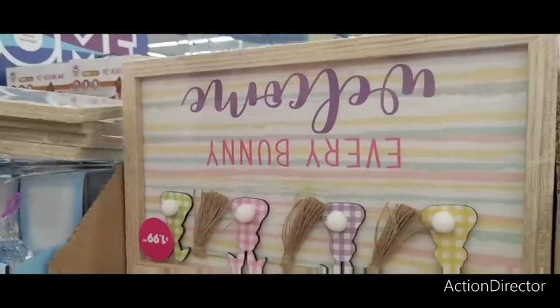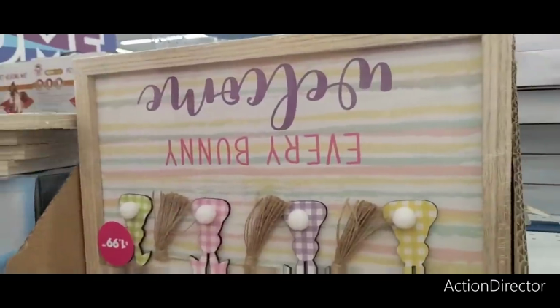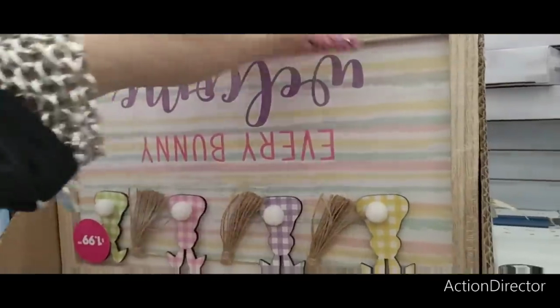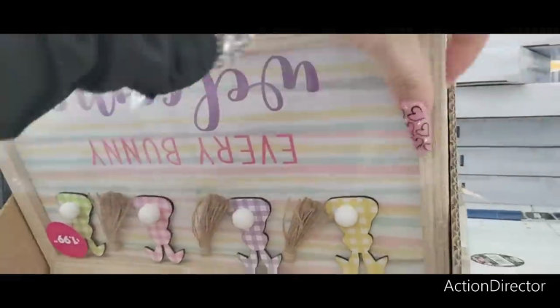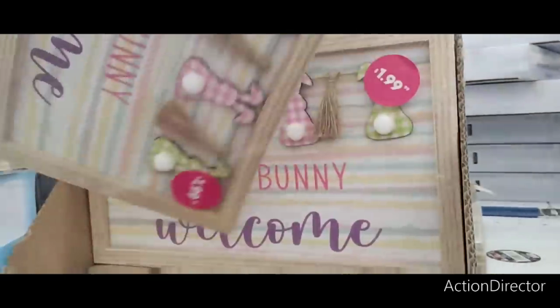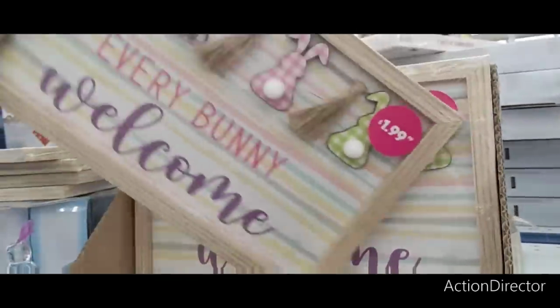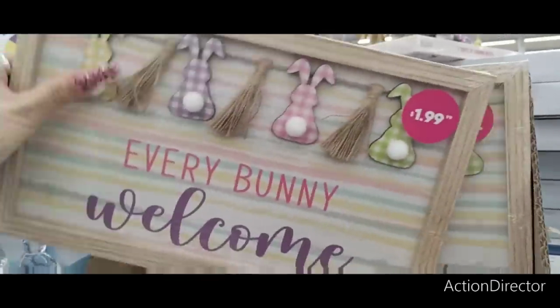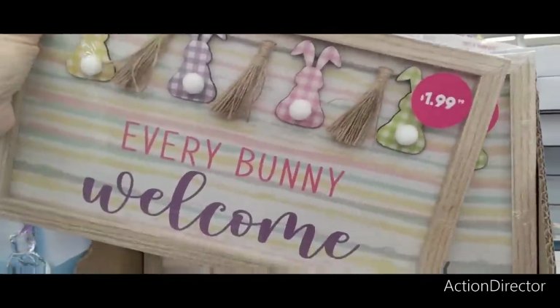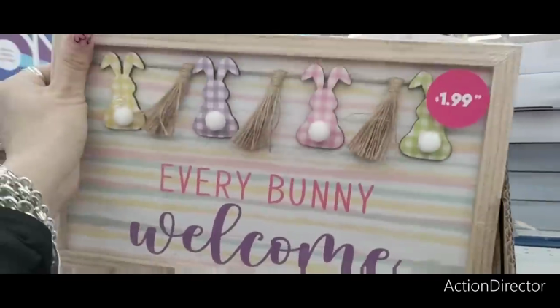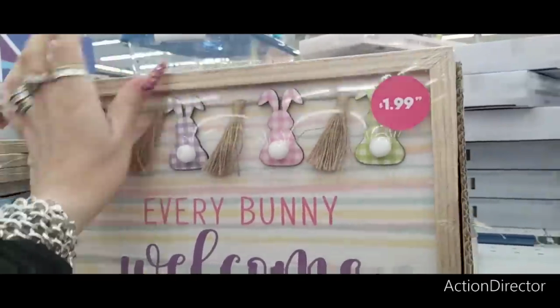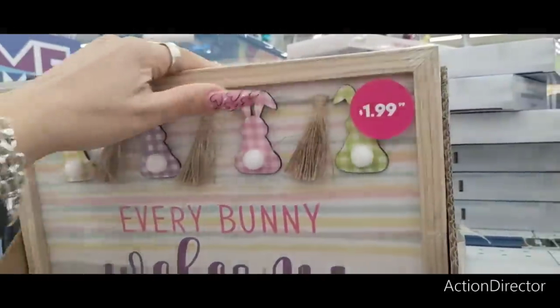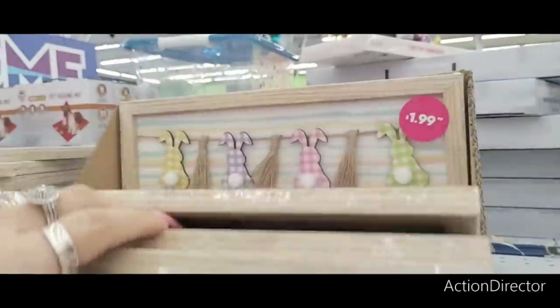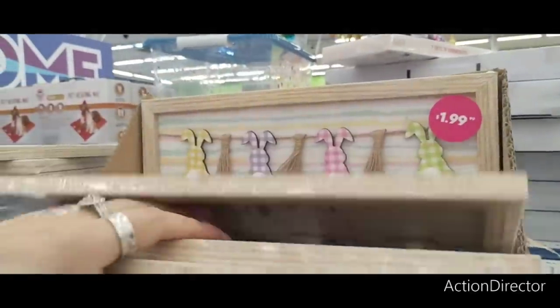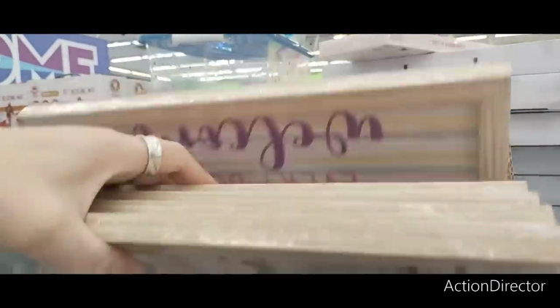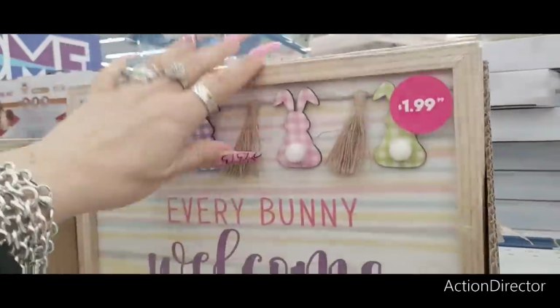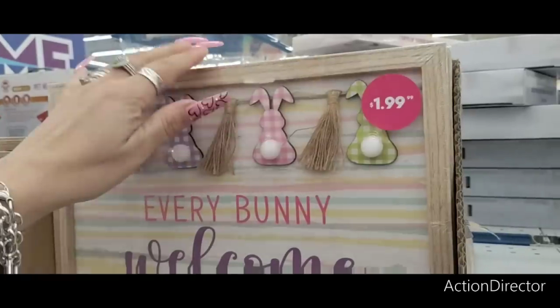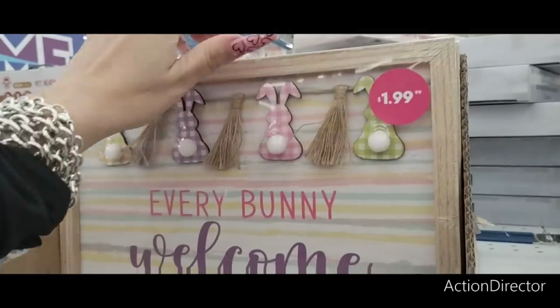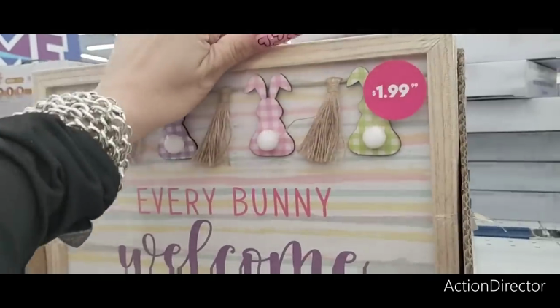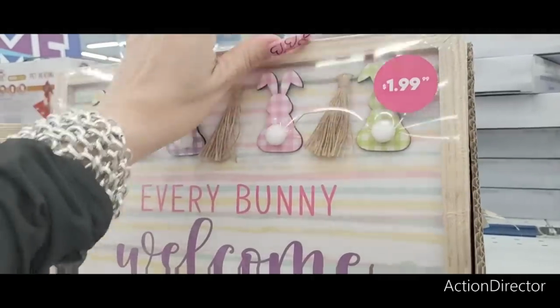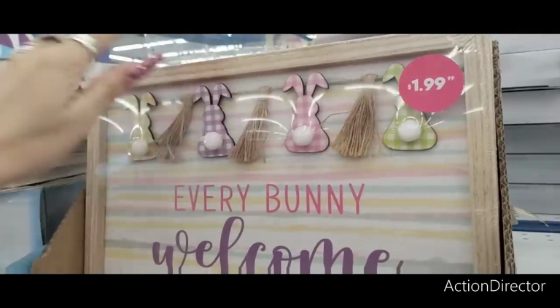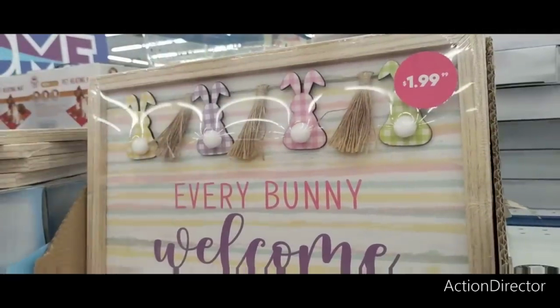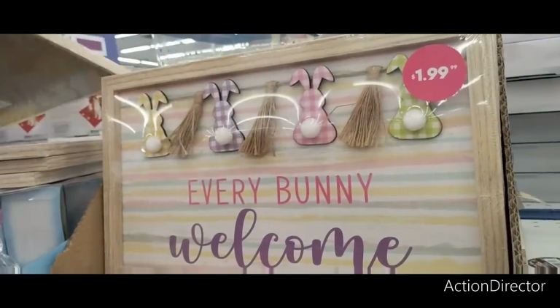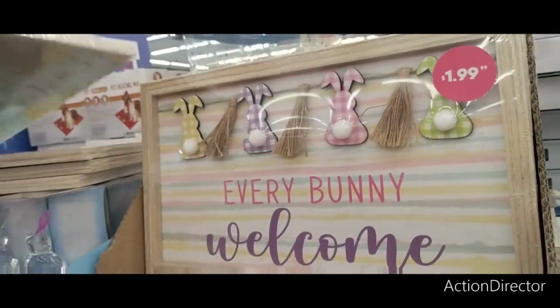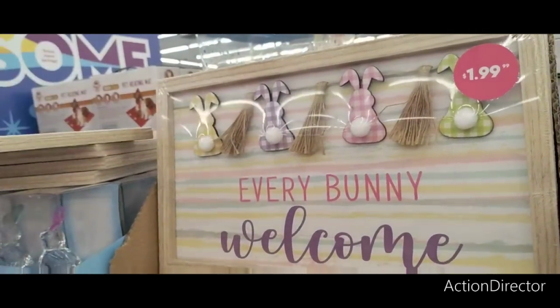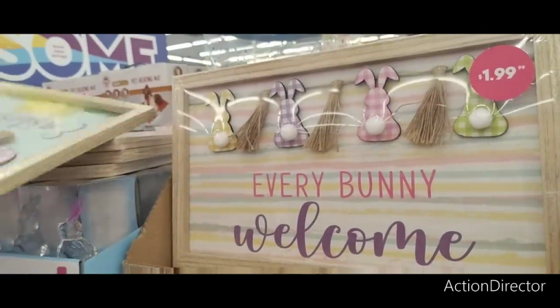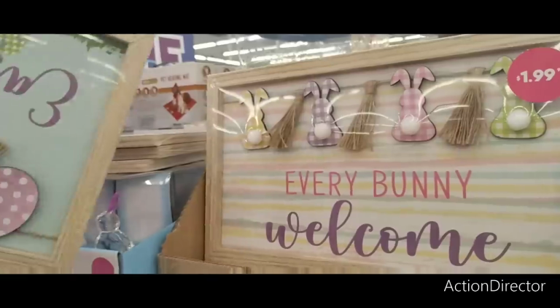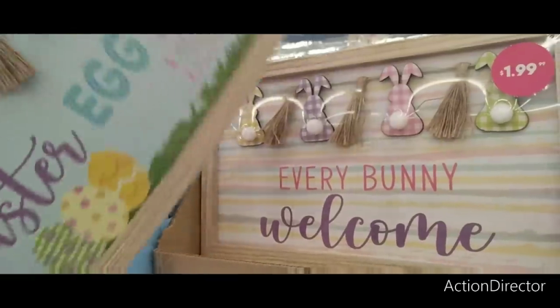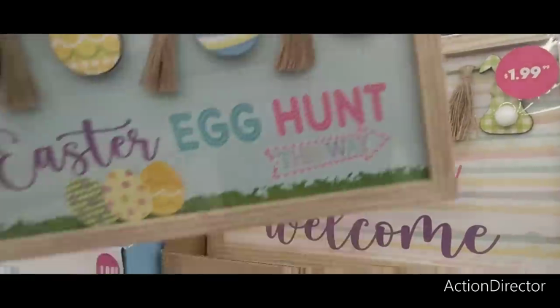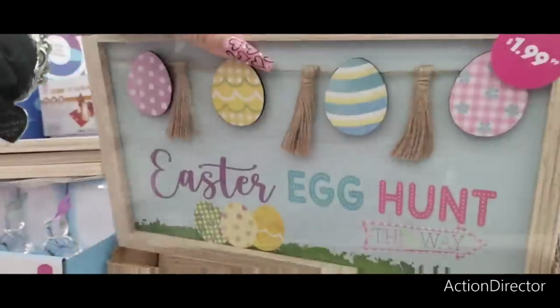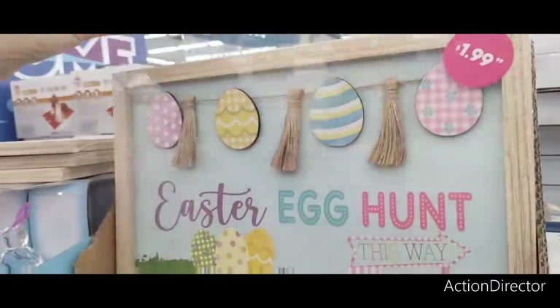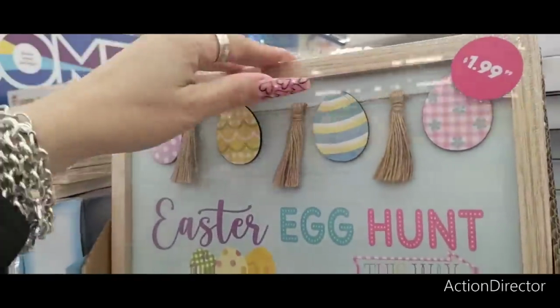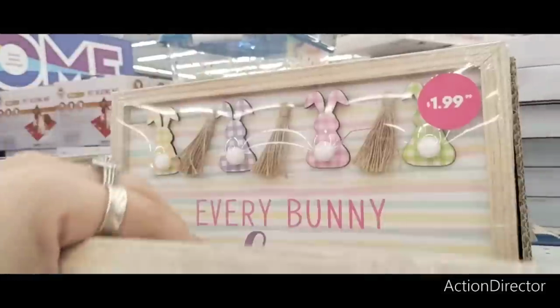This looks nice. Not bad — I do like those, those are pretty cute. I don't know, I might get these.